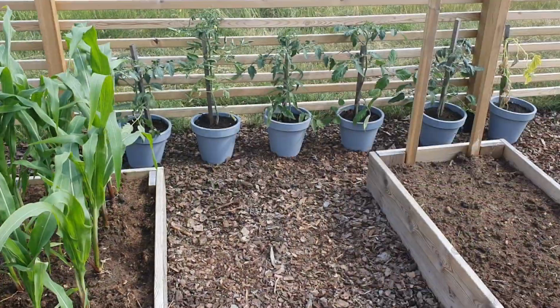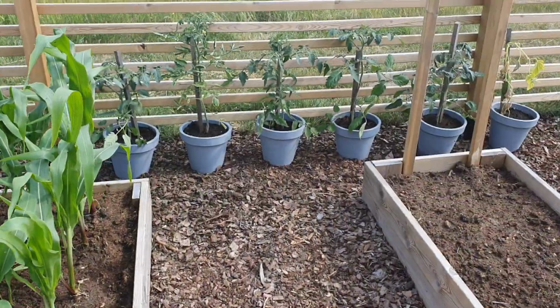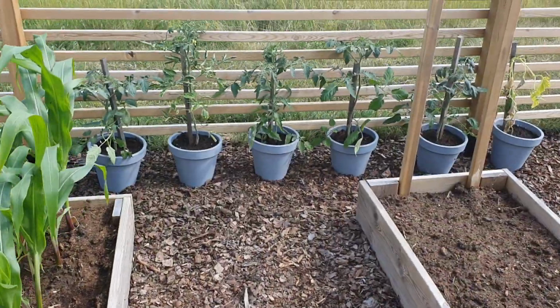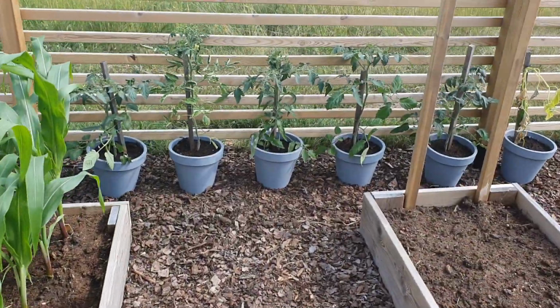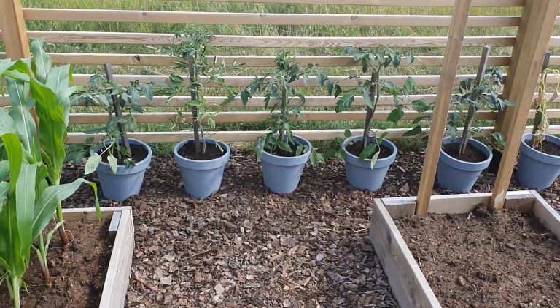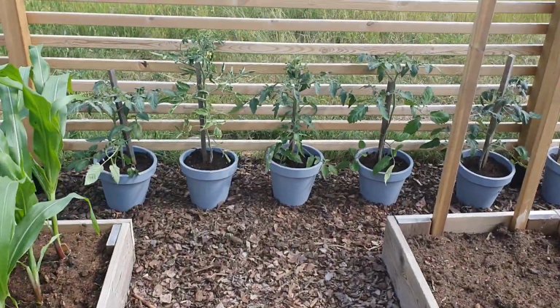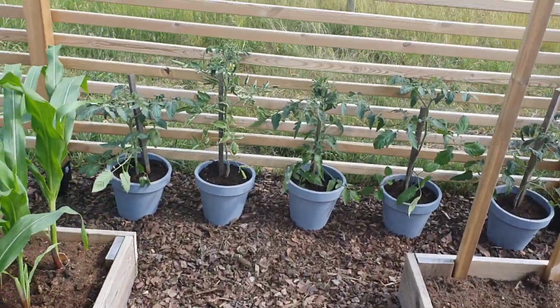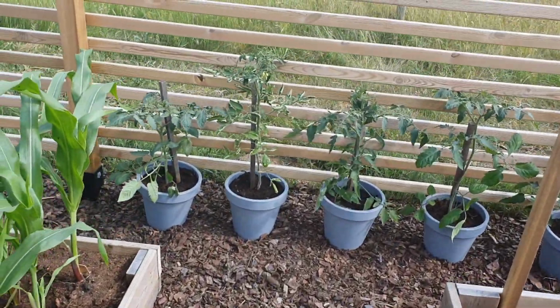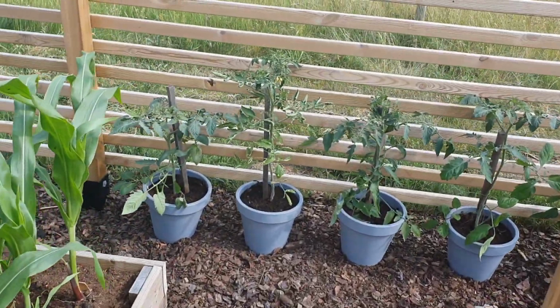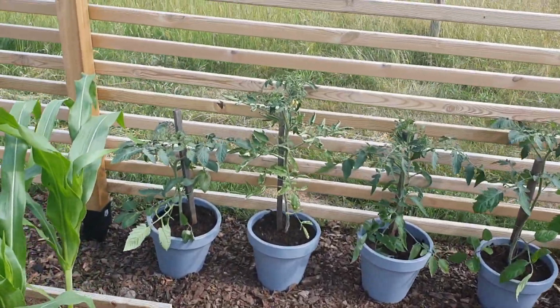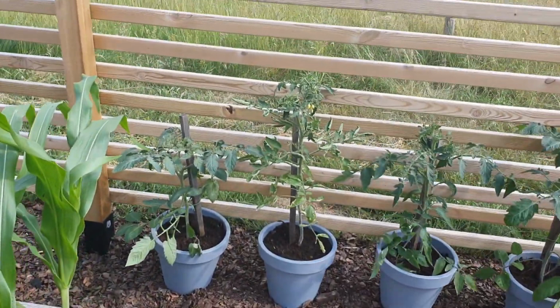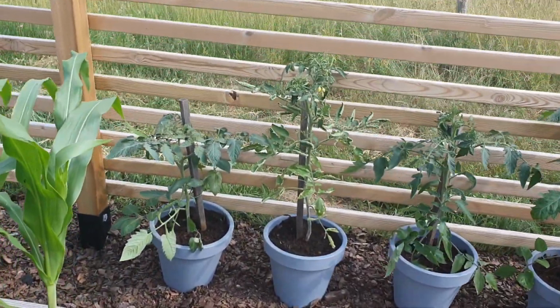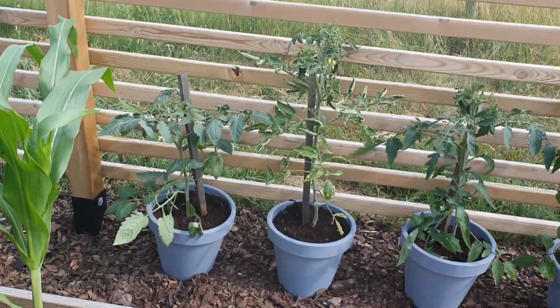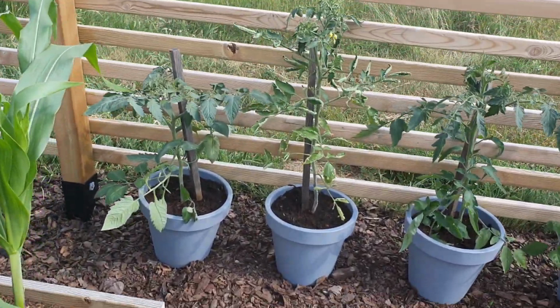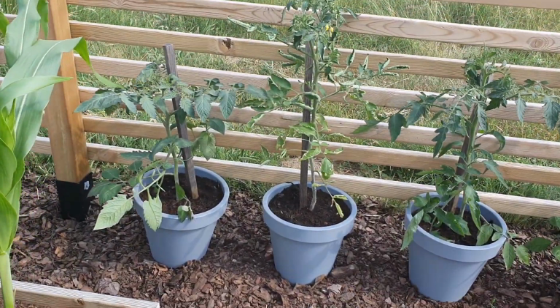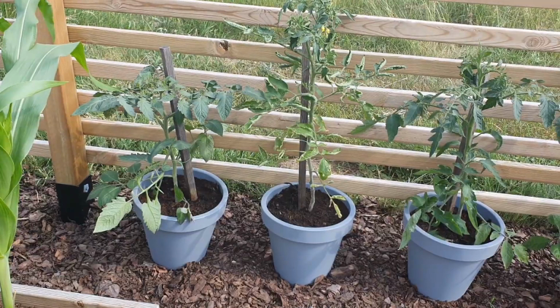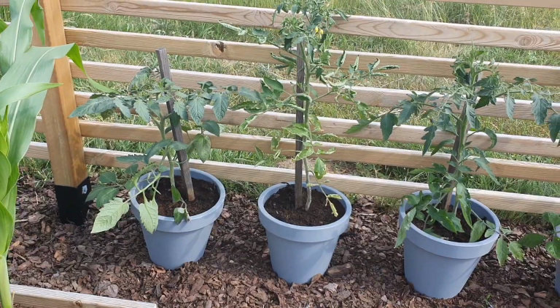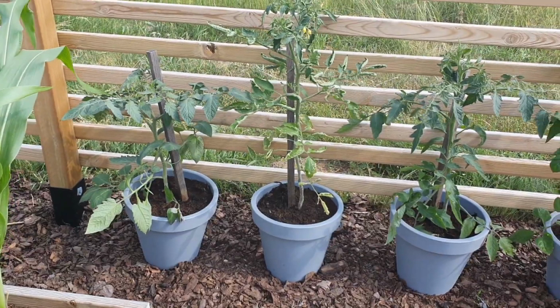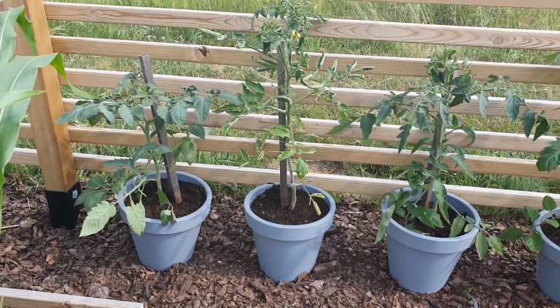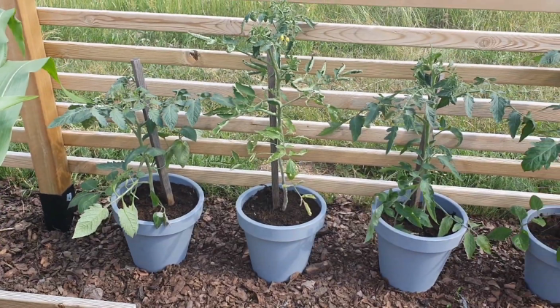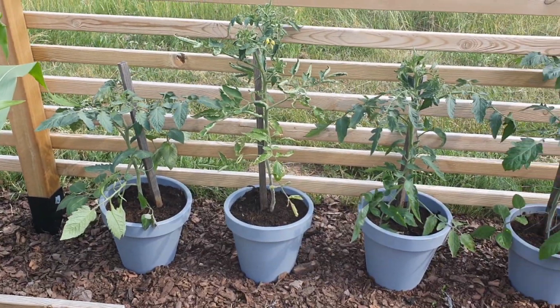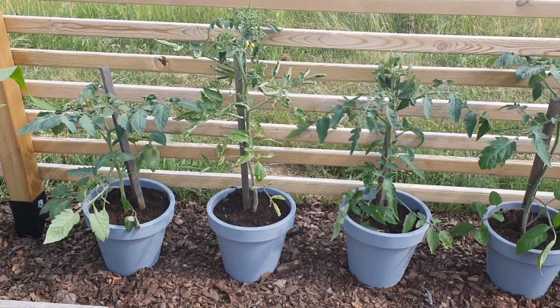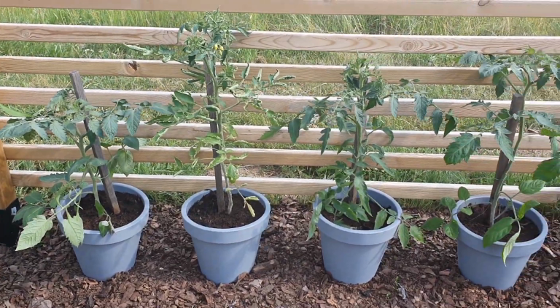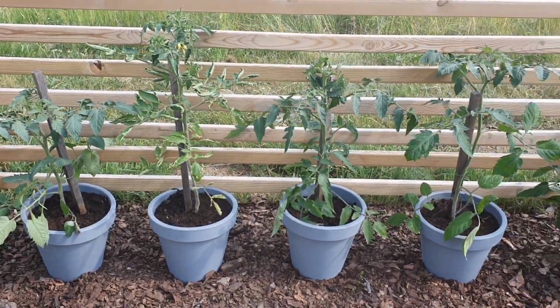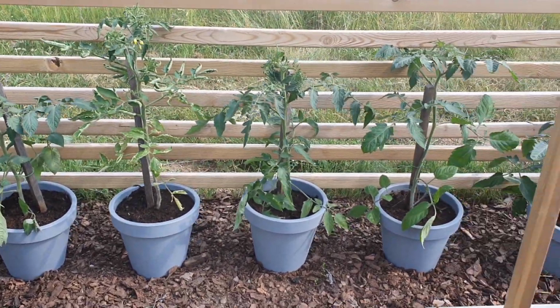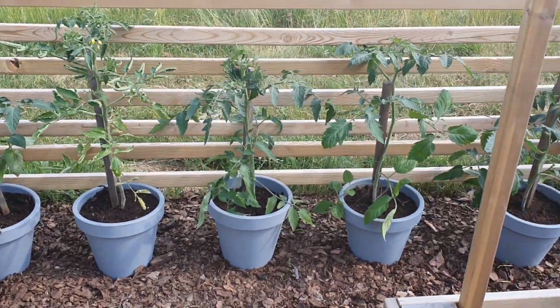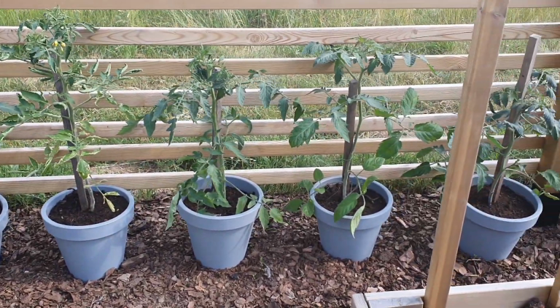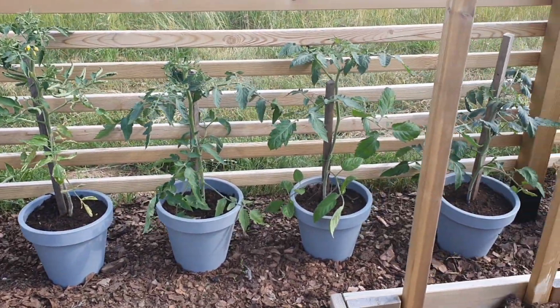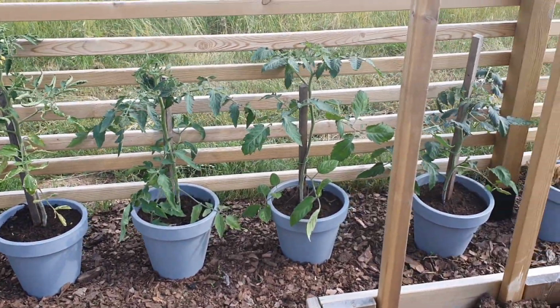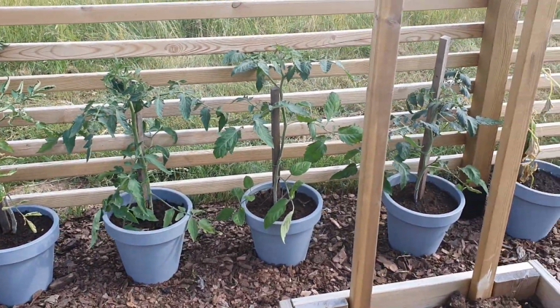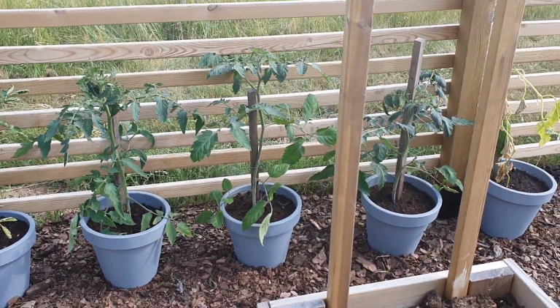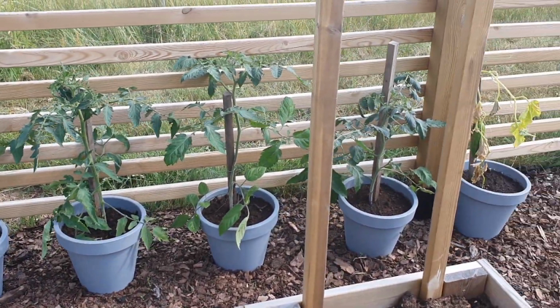Behind the corn I have a few tomato plants — one, two, three, four, and five.